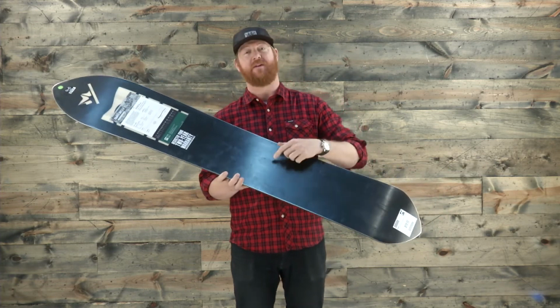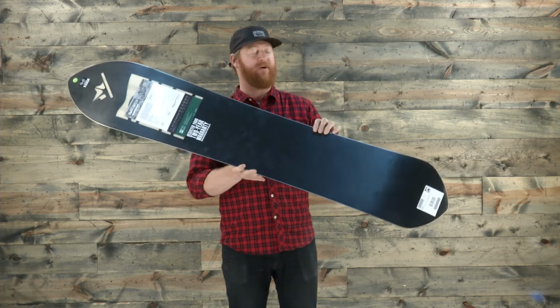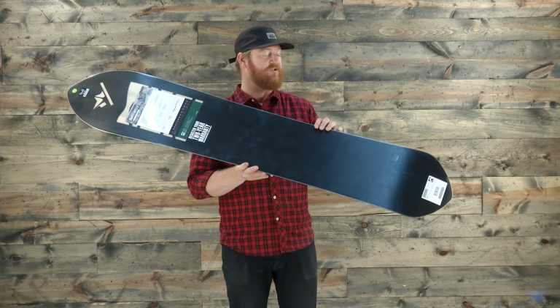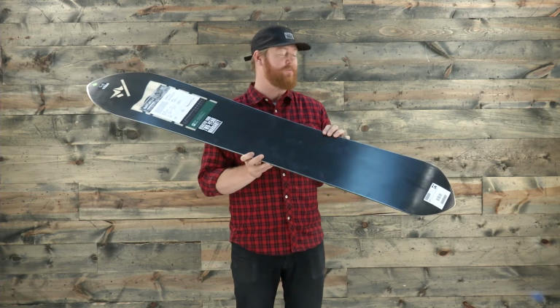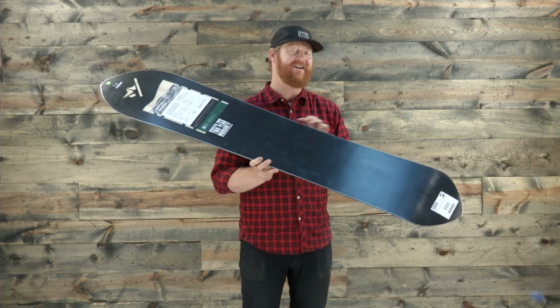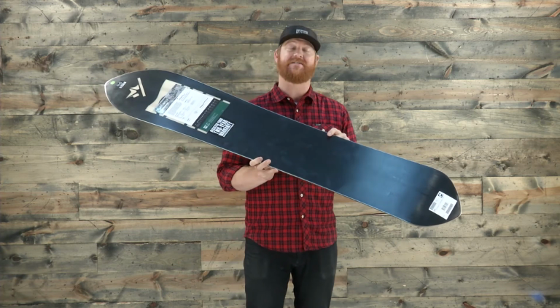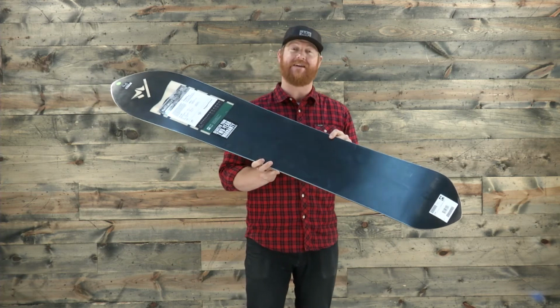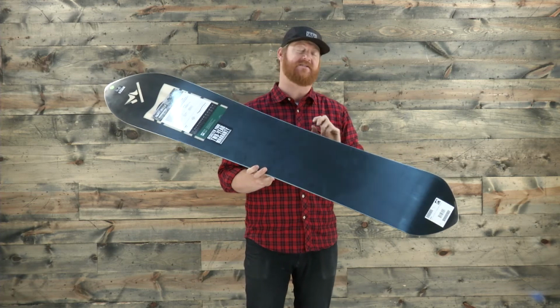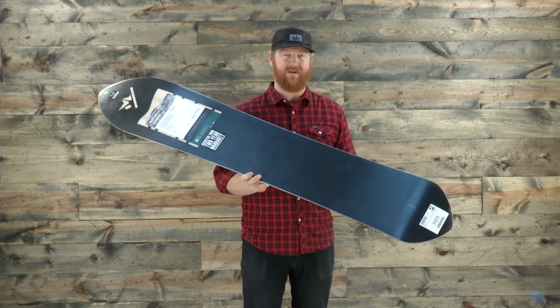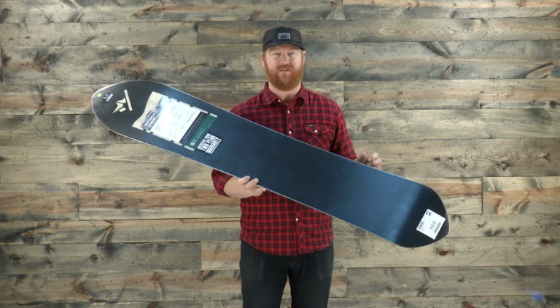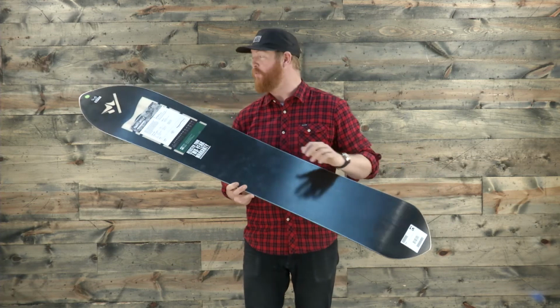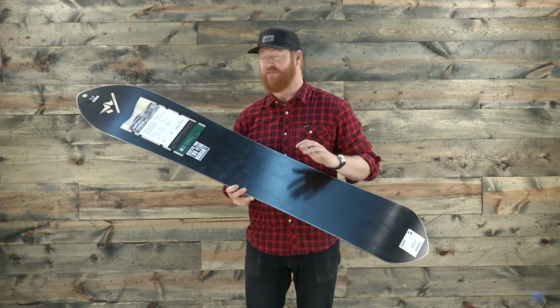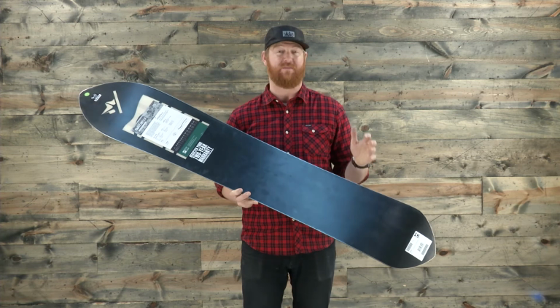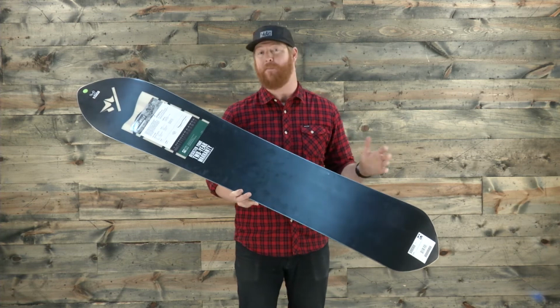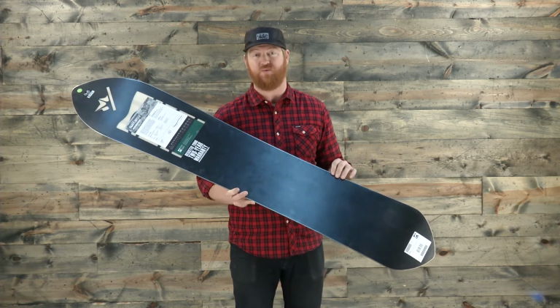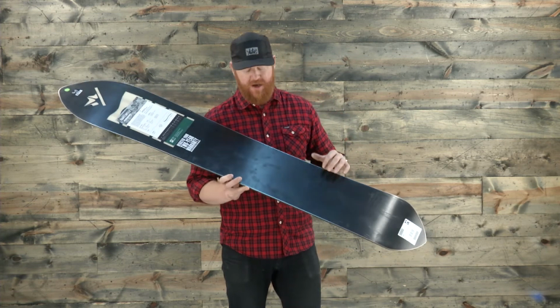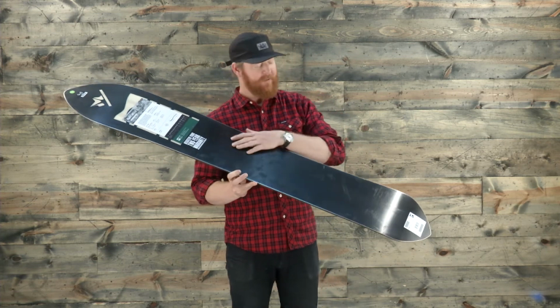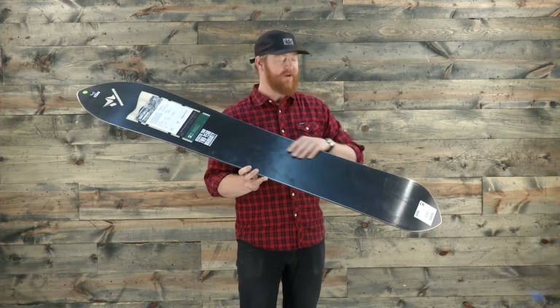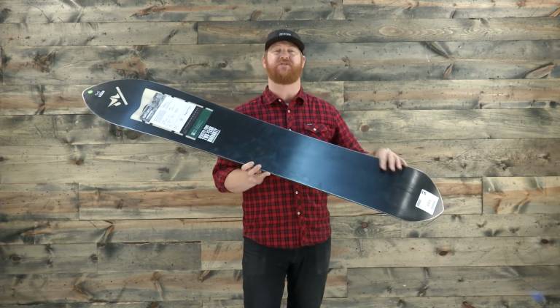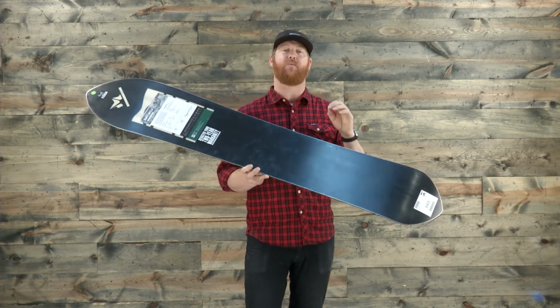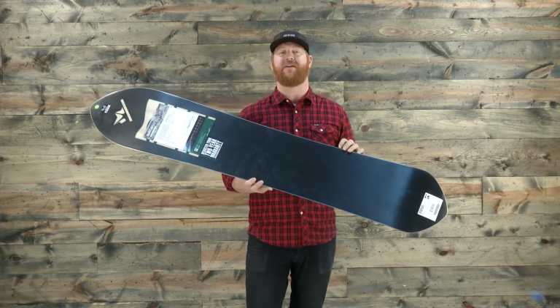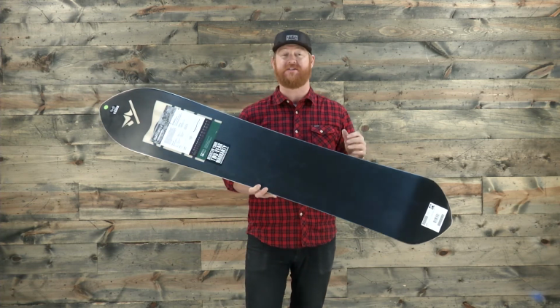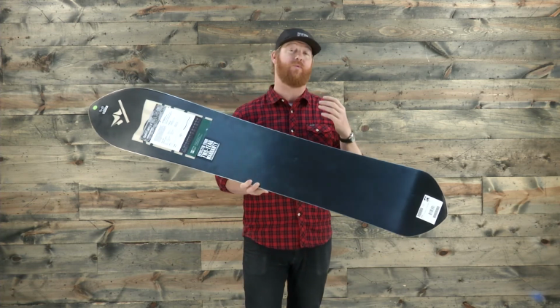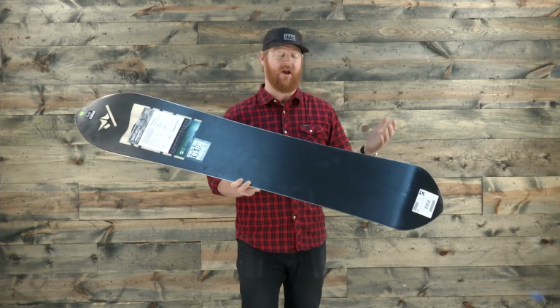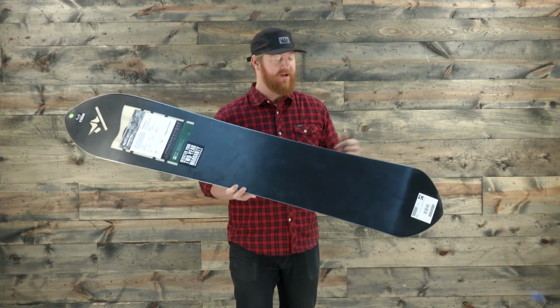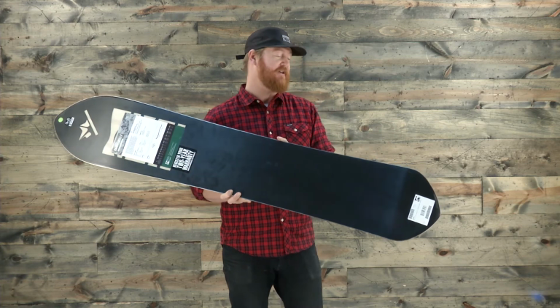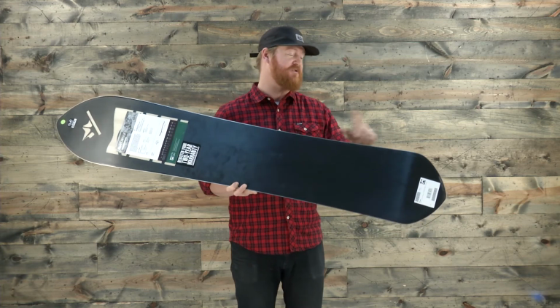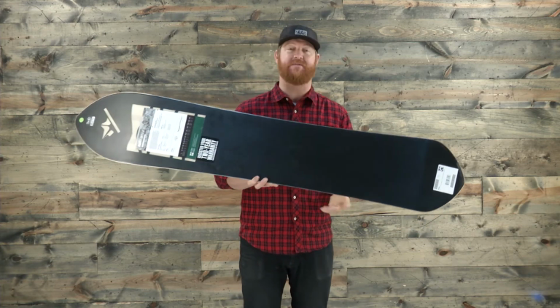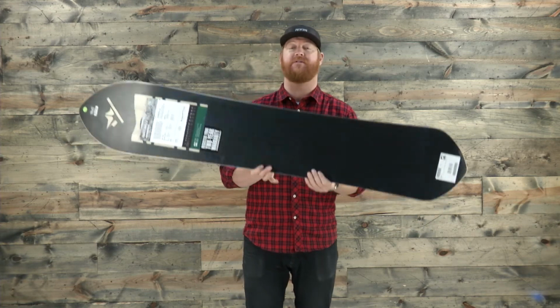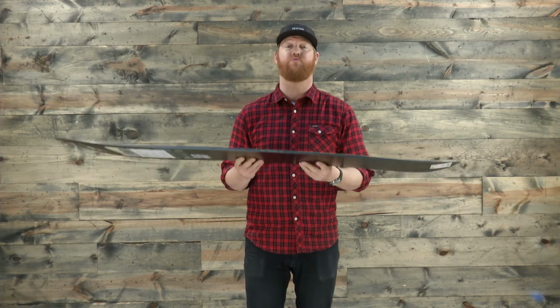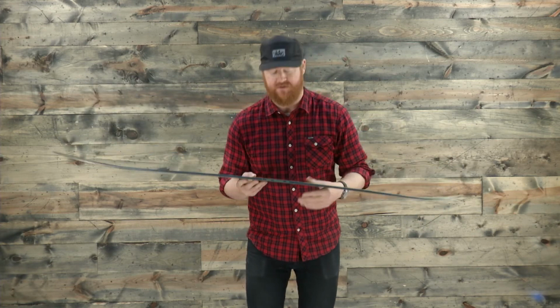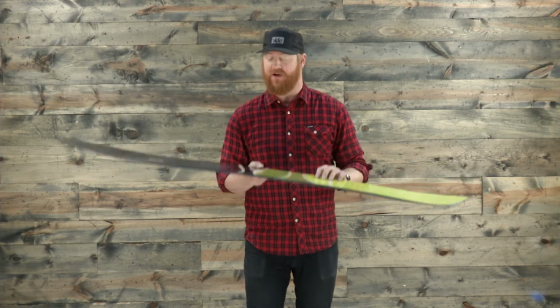Speaking of the bottom, we have a sintered true base. This is a base that's extremely fast. I believe it's factory waxed by When Wax Works, but you want to make sure you keep it well maintained throughout the season by waxing it up. Lastly is a 360 wrap standard seal edge with a radial side cut.